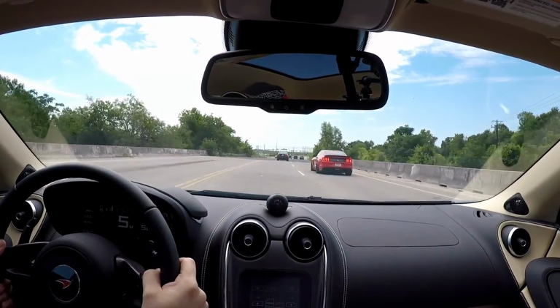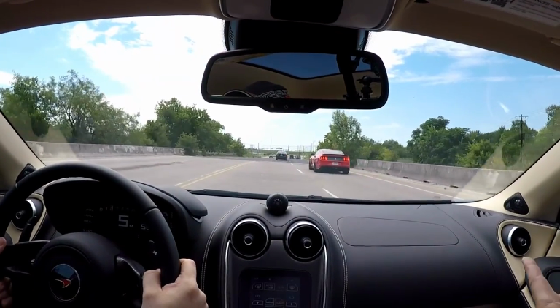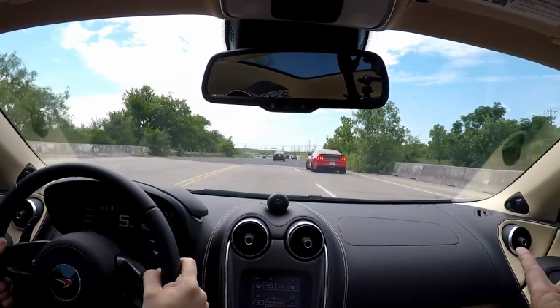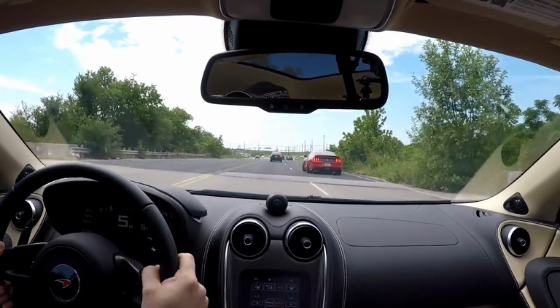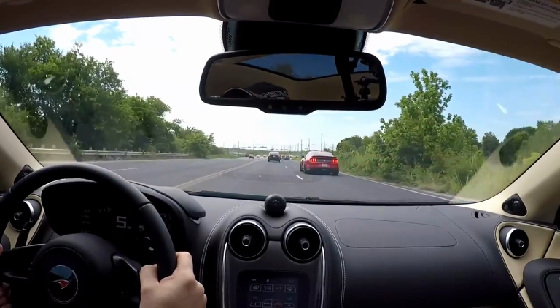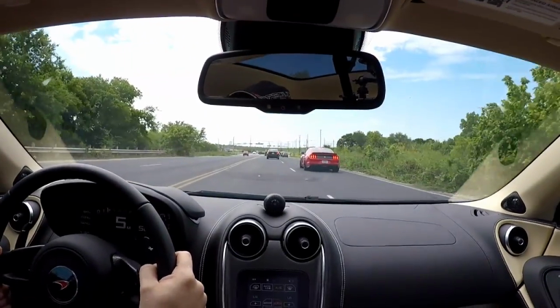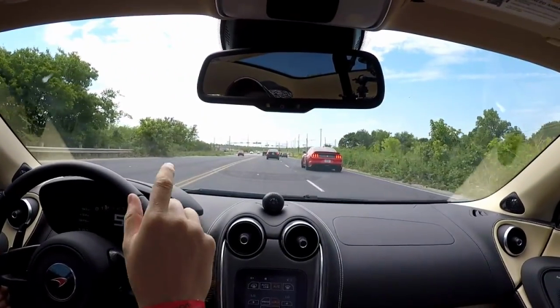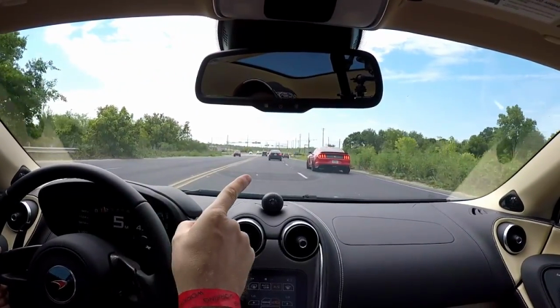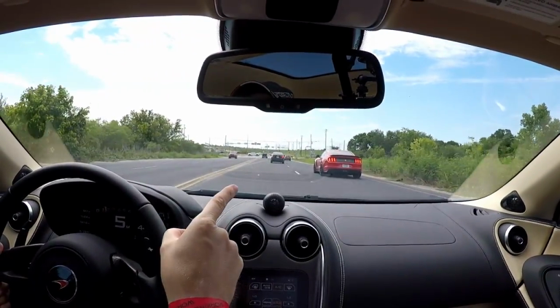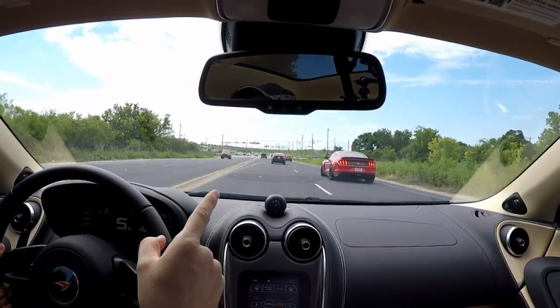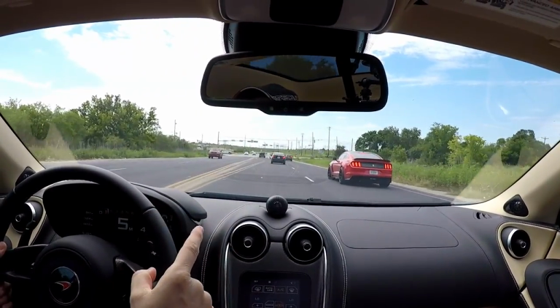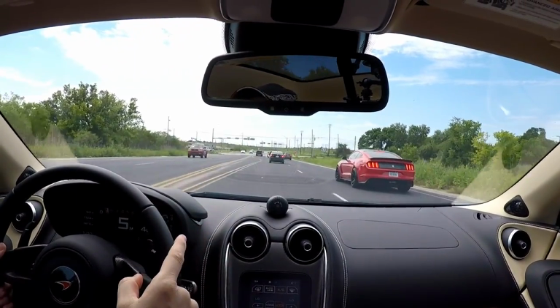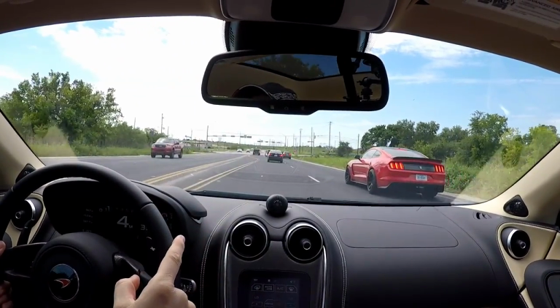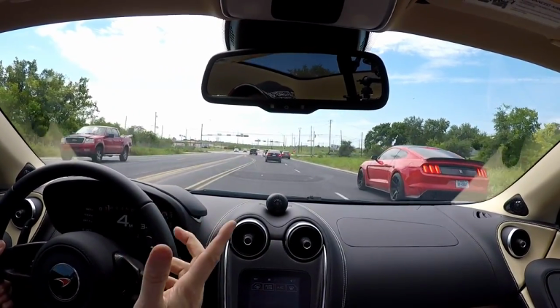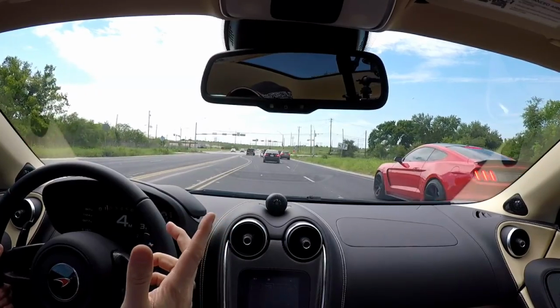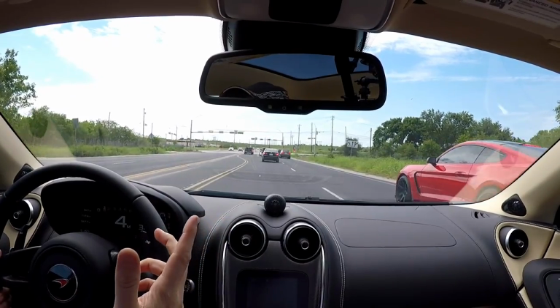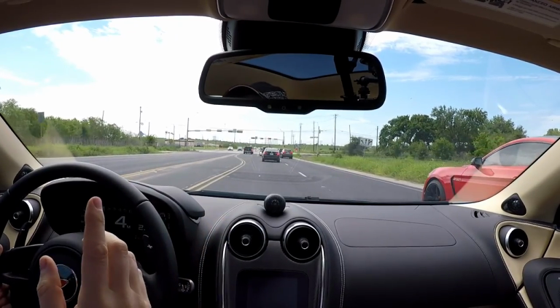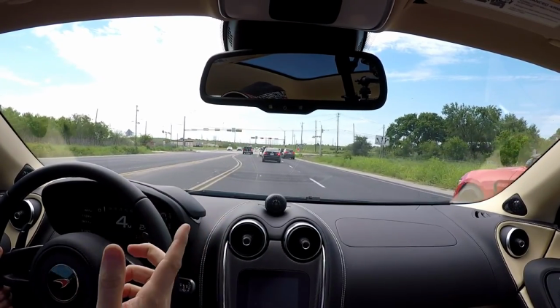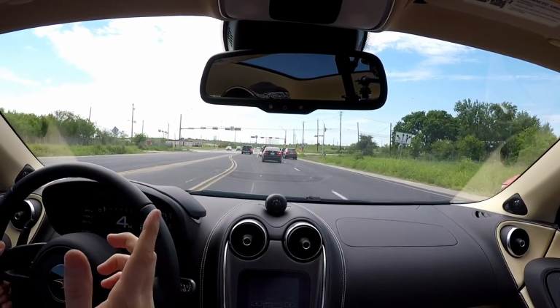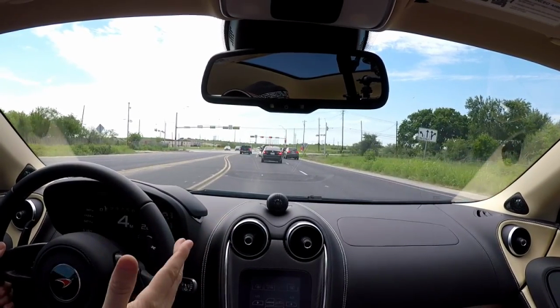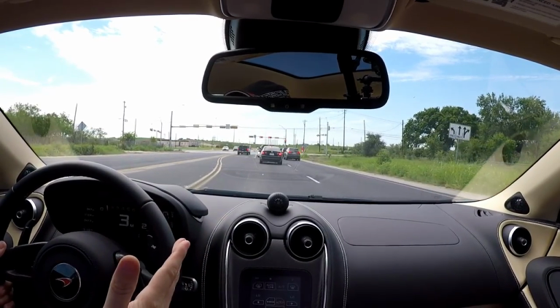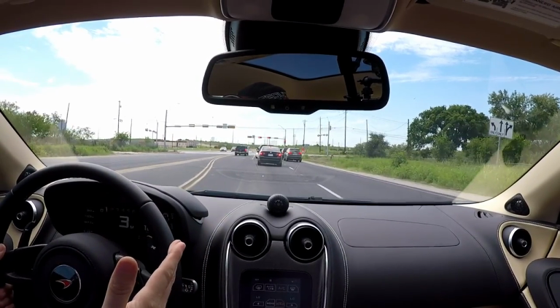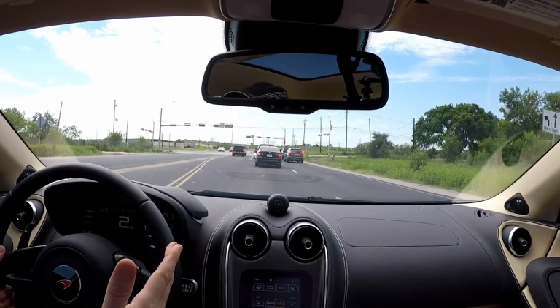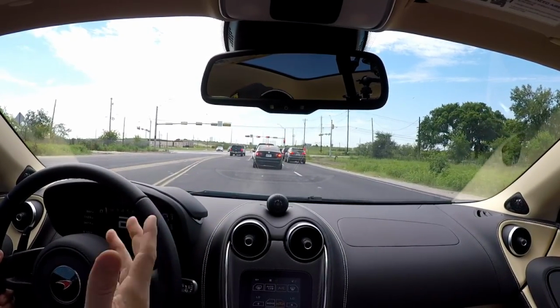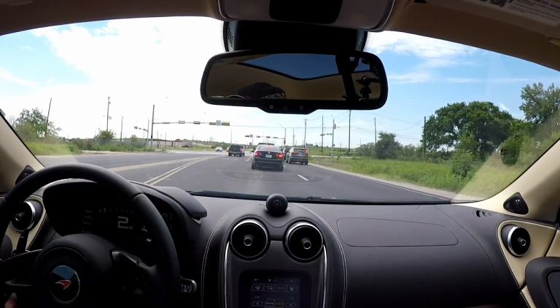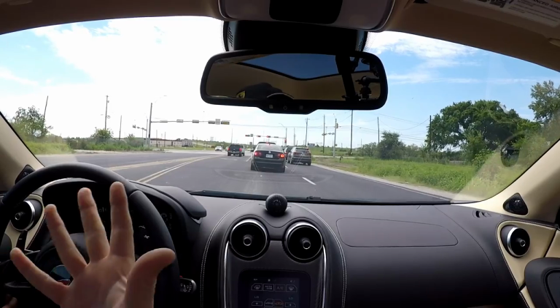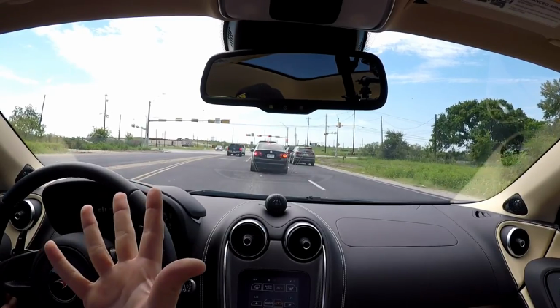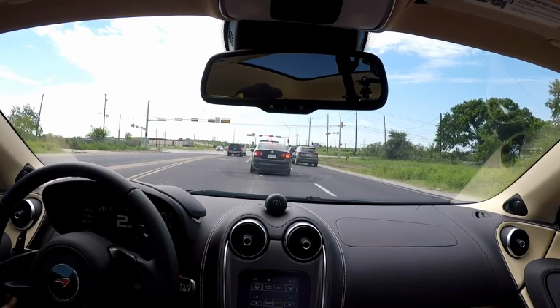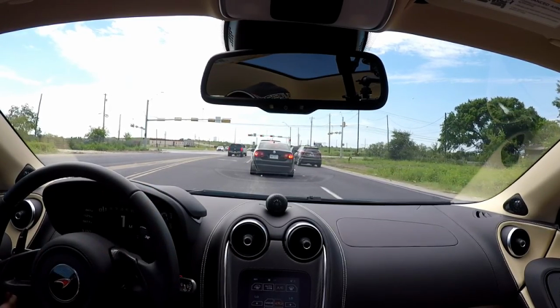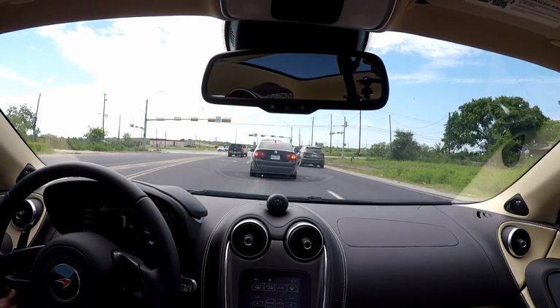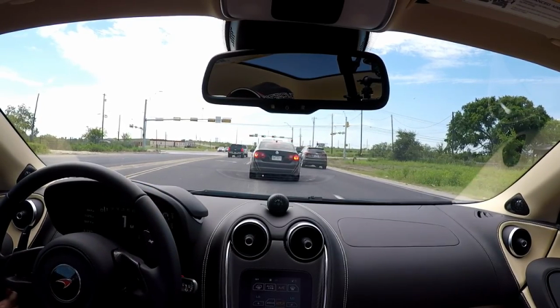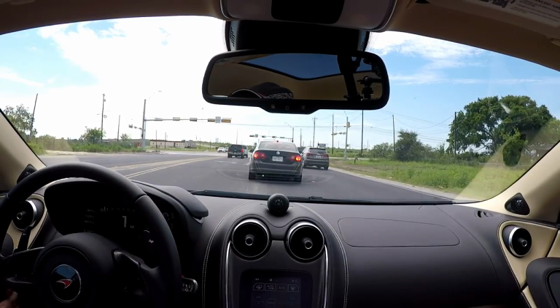Have you been in one of the new GTs? Yes. I haven't been in the new Cobra, but I've been in the new GTs. What do you think? I love it. As the story goes - it's a good looking ride, man. I'm a big Mustang guy, obviously.